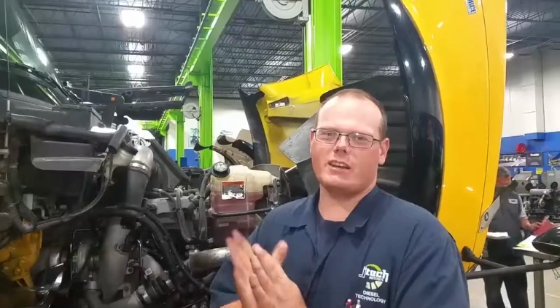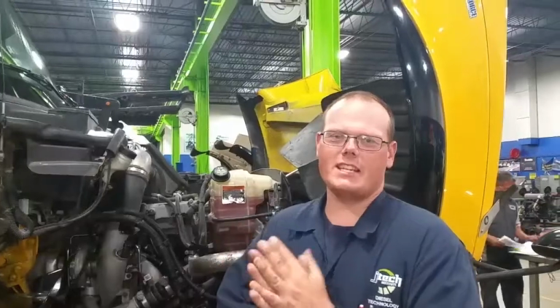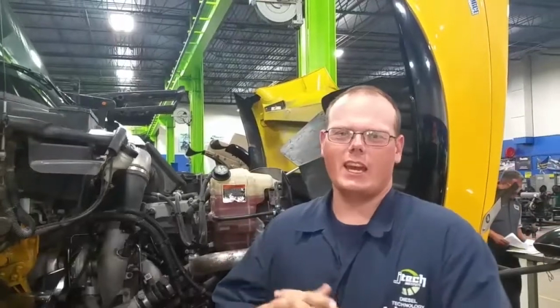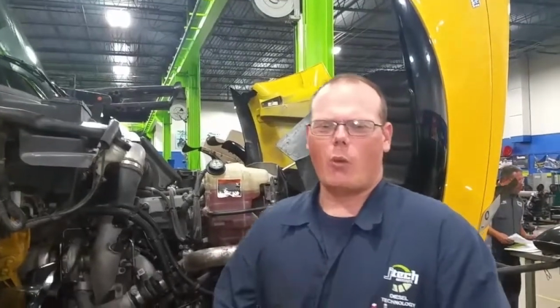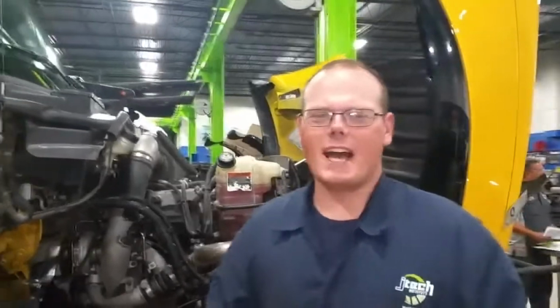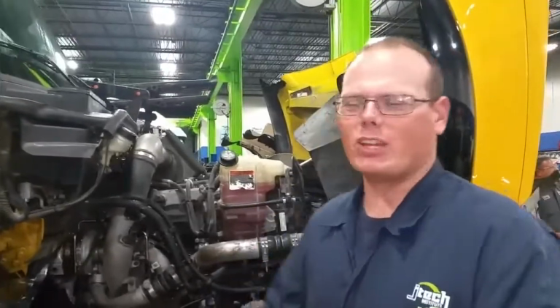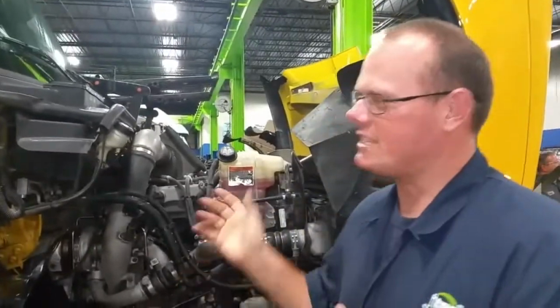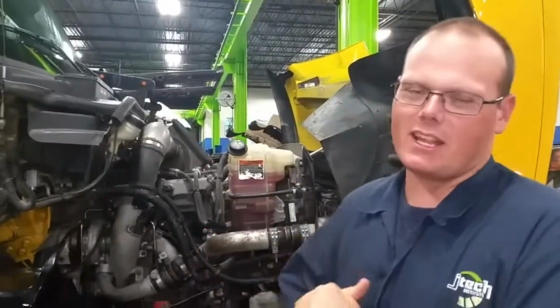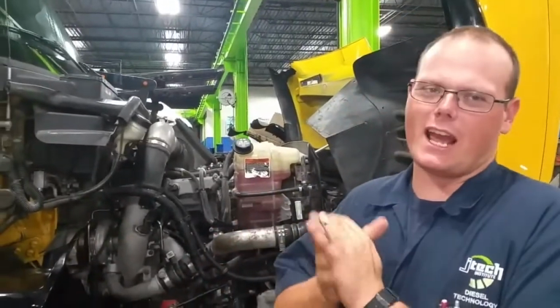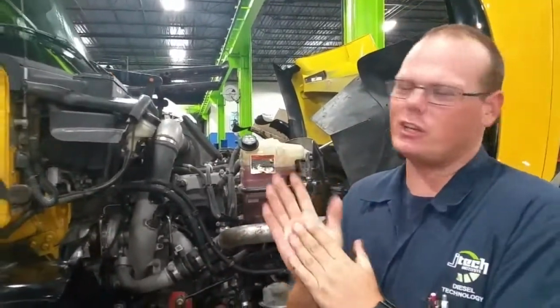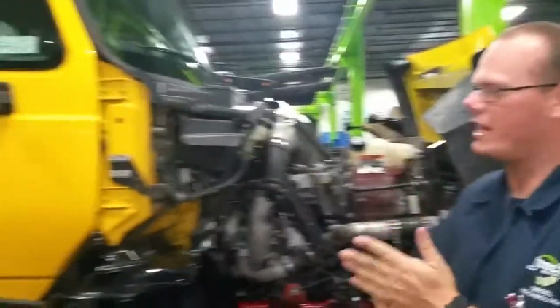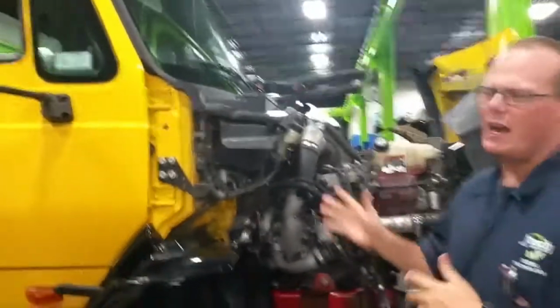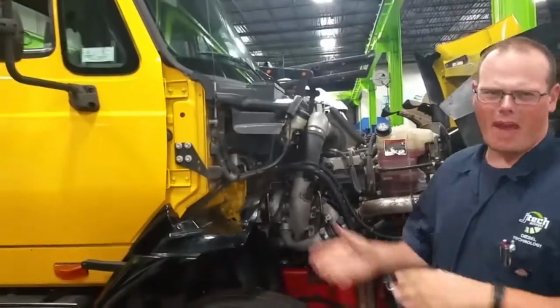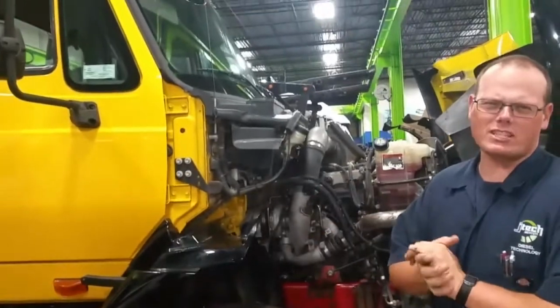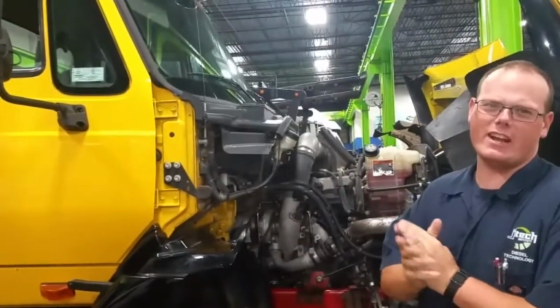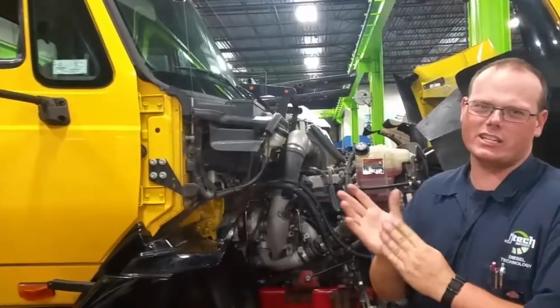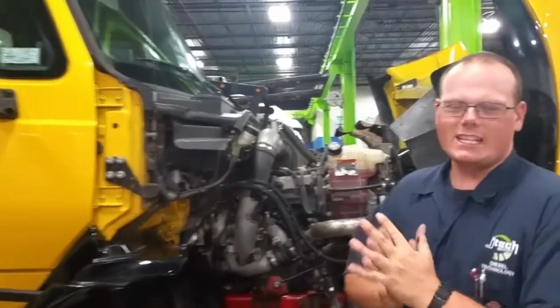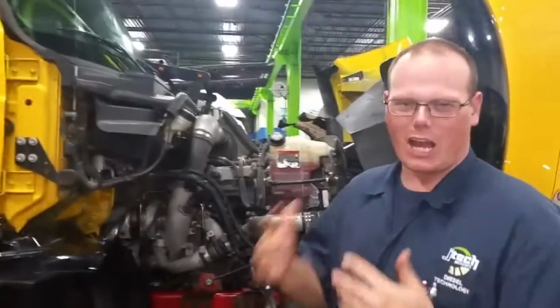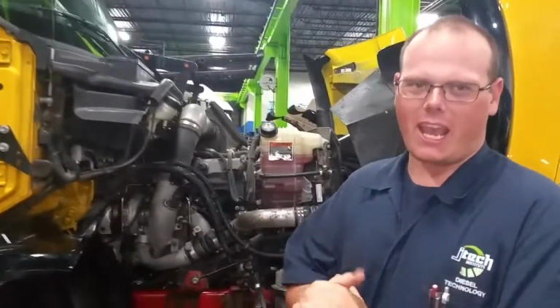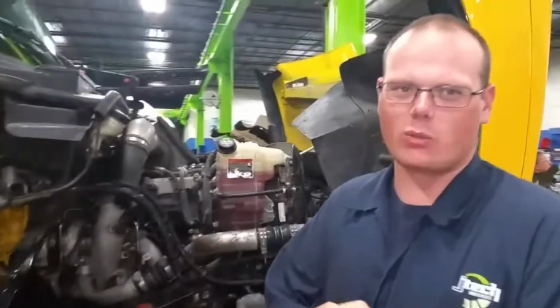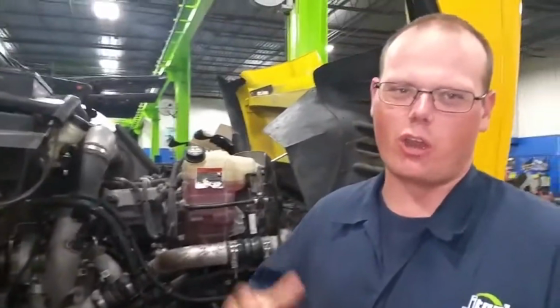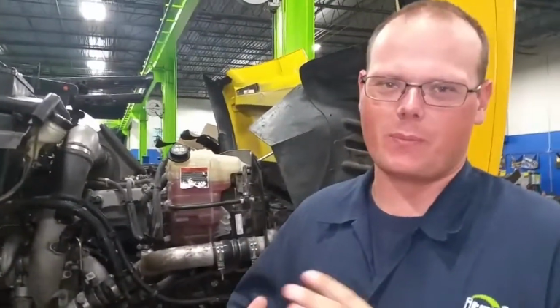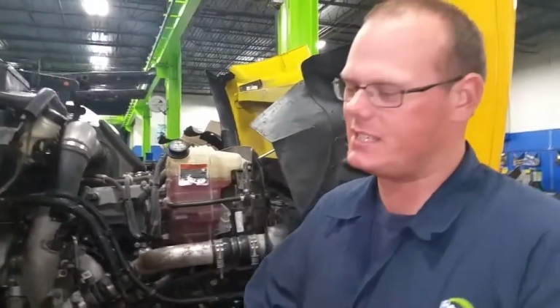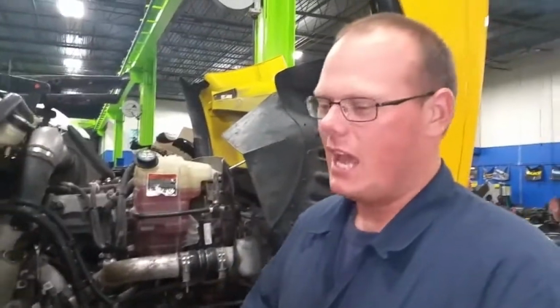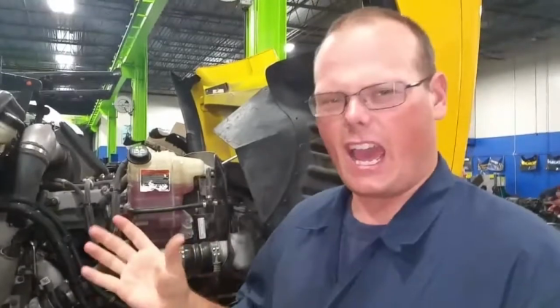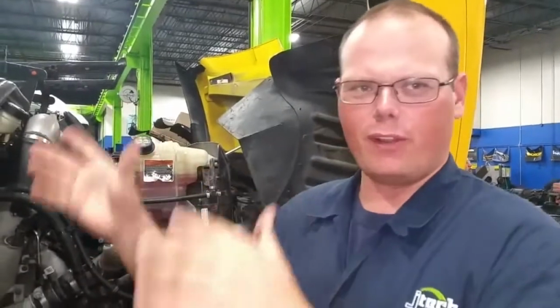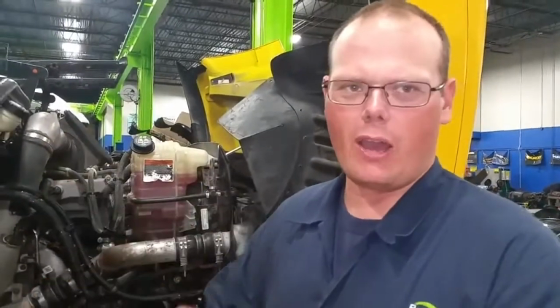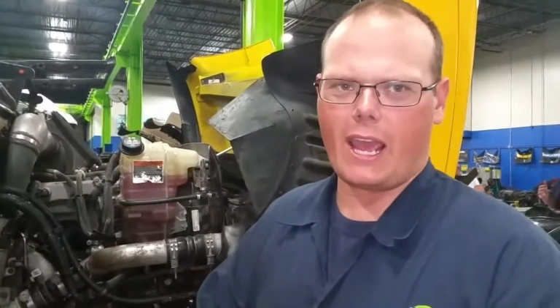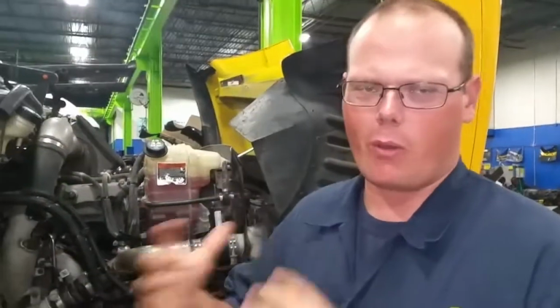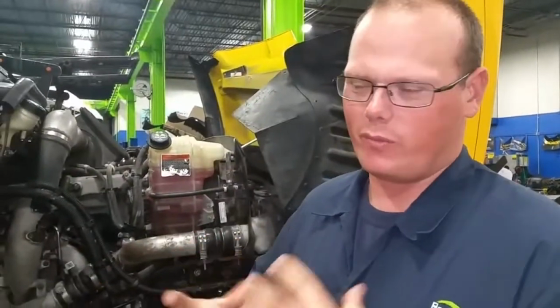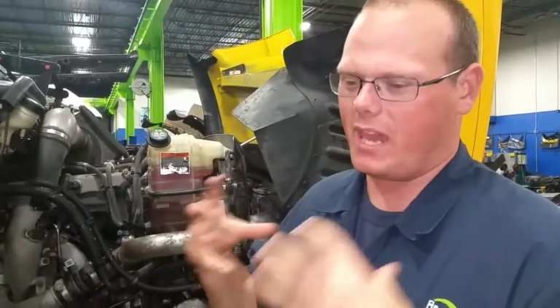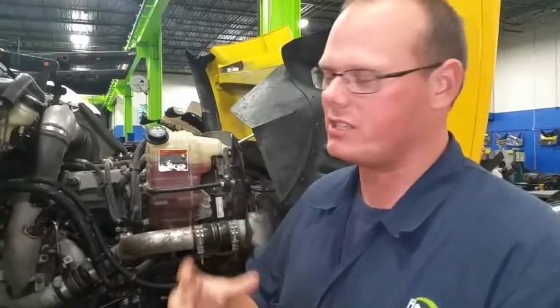Hey Tech, we're going to talk about the coolant system on this International. It's running a MaxForce 11 engine. It's kind of complicated so we're just going to go over some of the pieces, kind of the flow, and kind of the big parts of it.